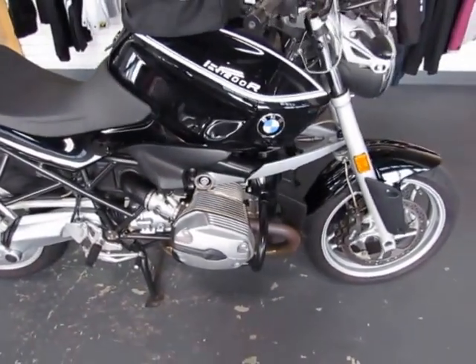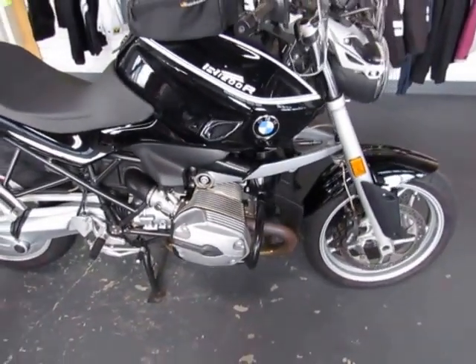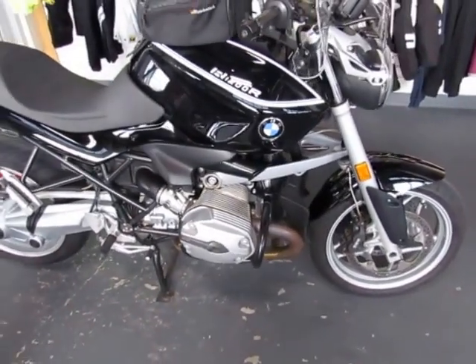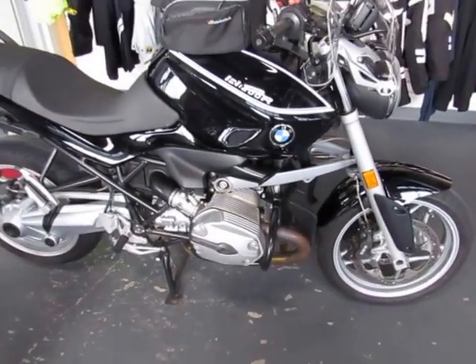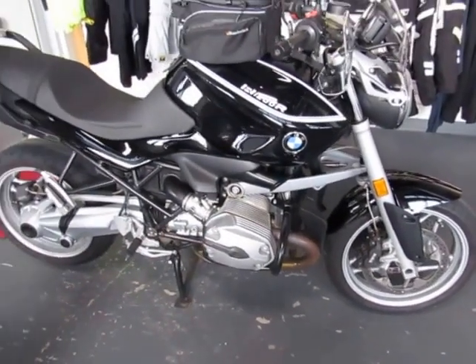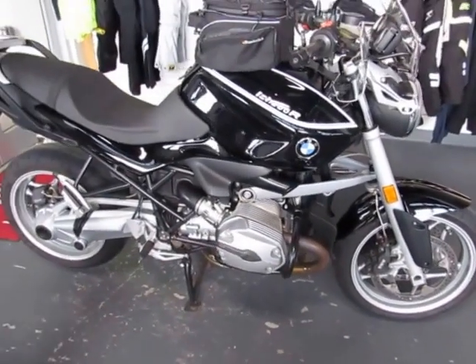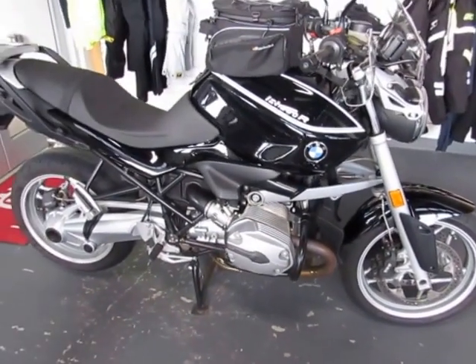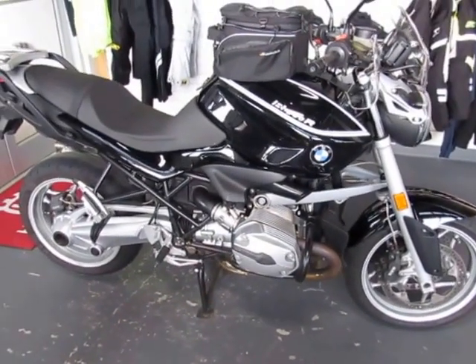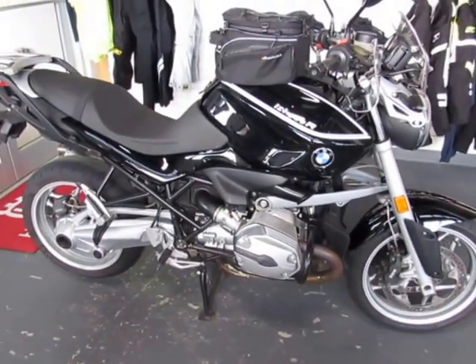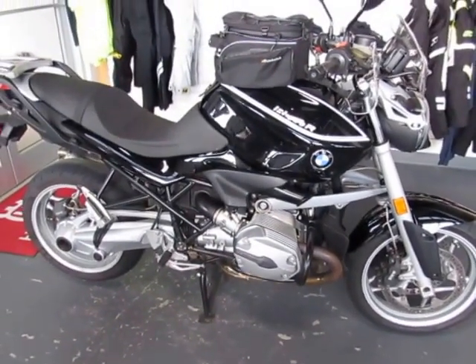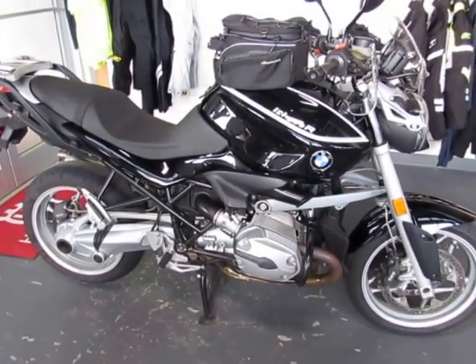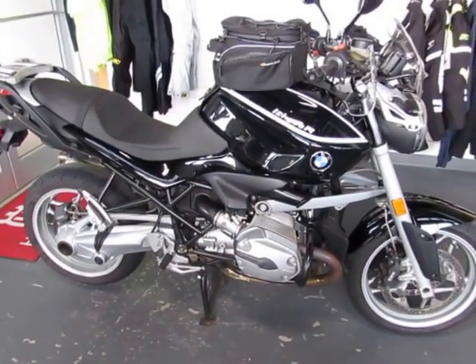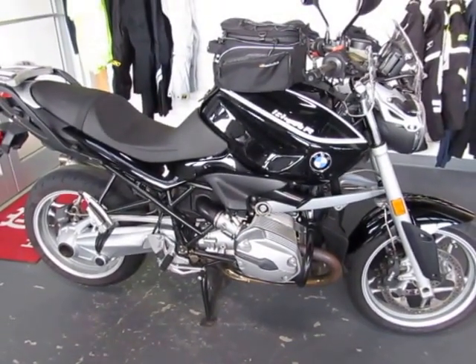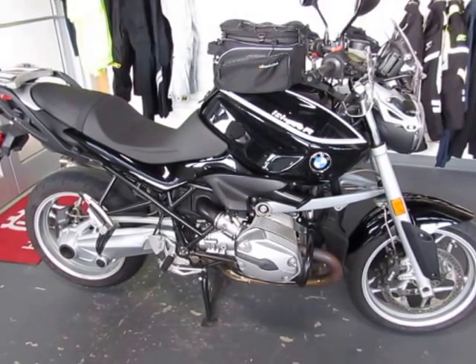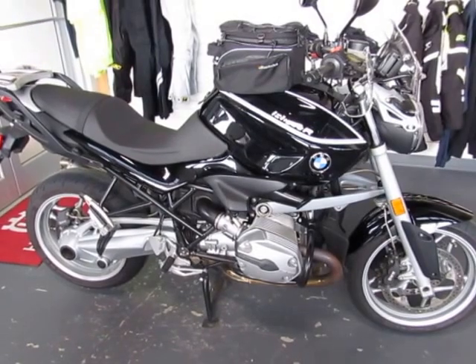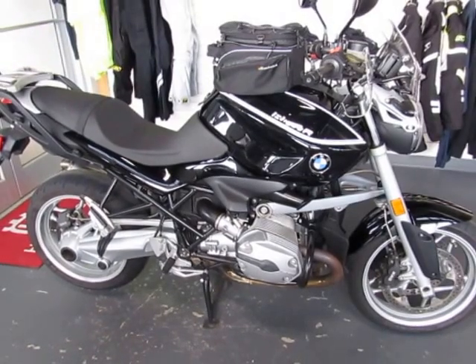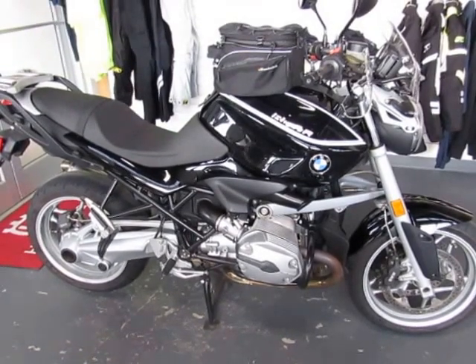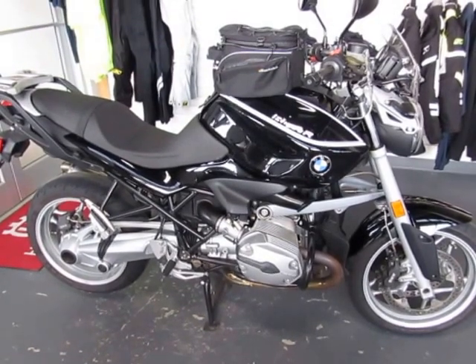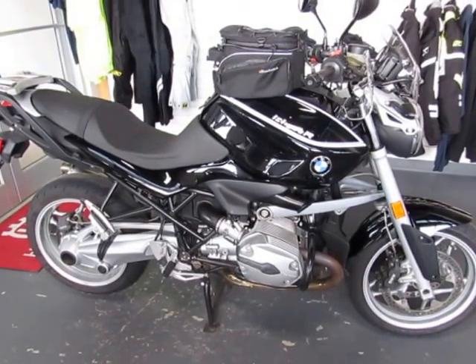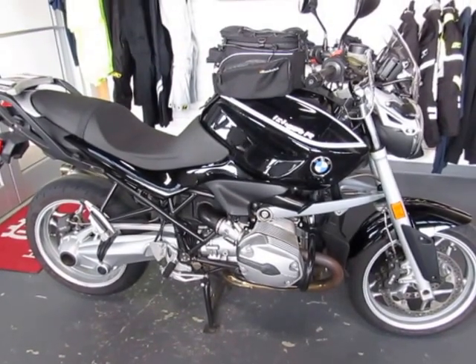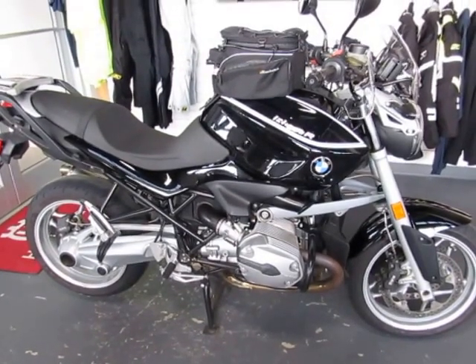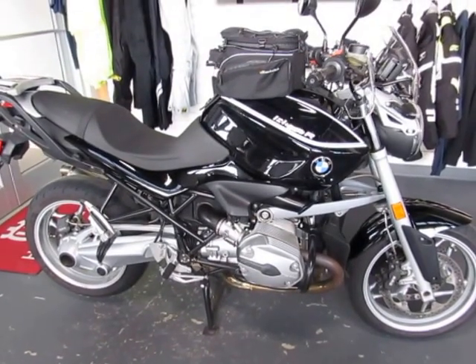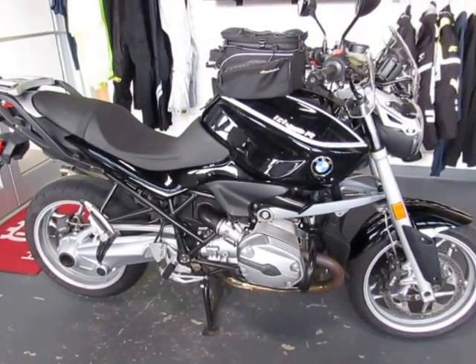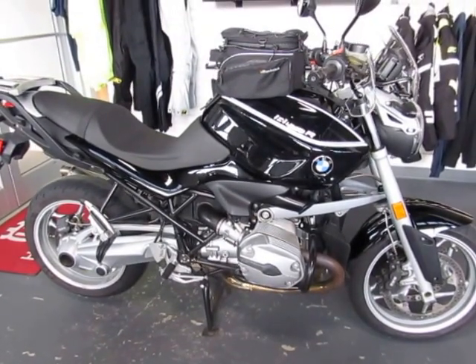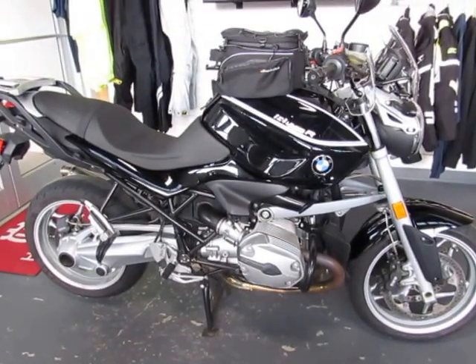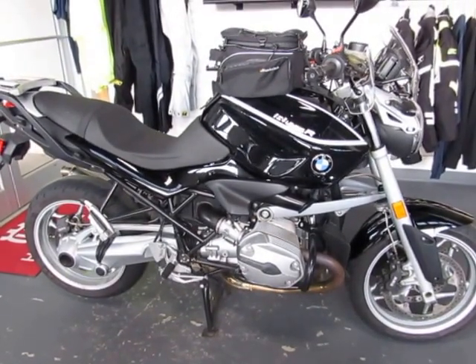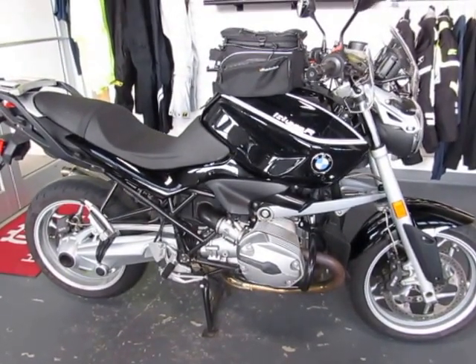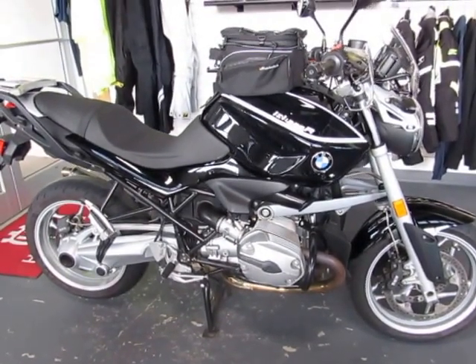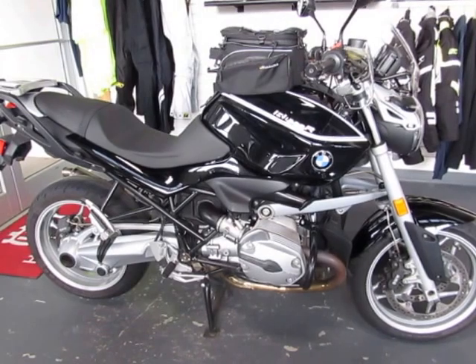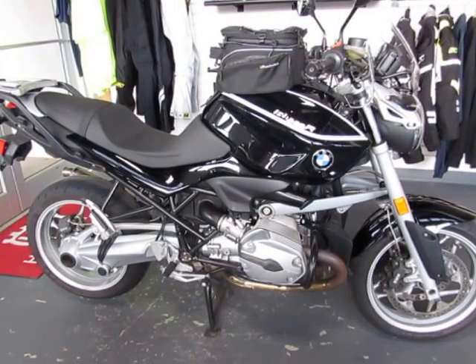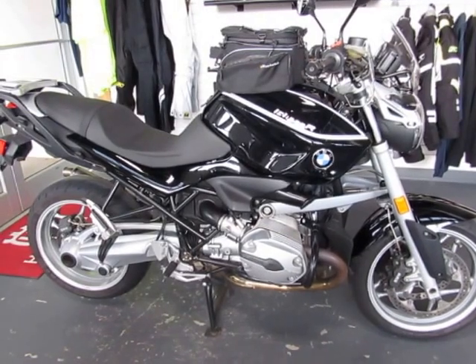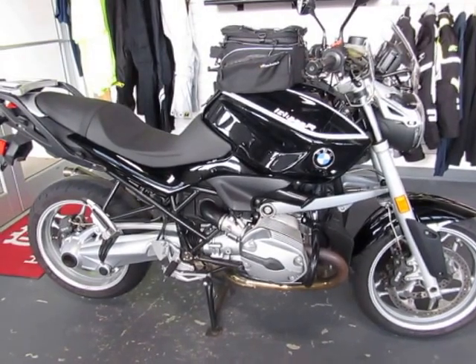Again, this is a used 2008 R 1200 R. It has ABS and heated grips, of course, center stand. It is priced to sell and ready-to-ride at $5,900.